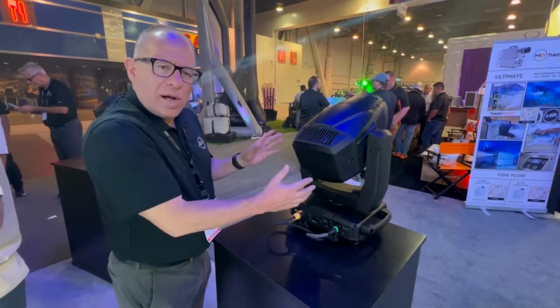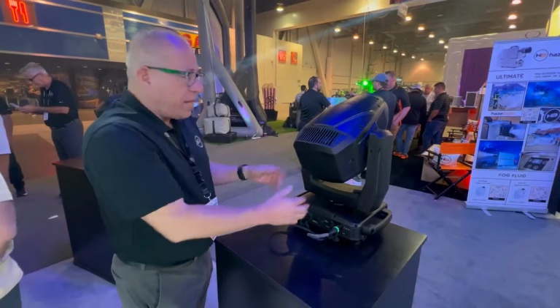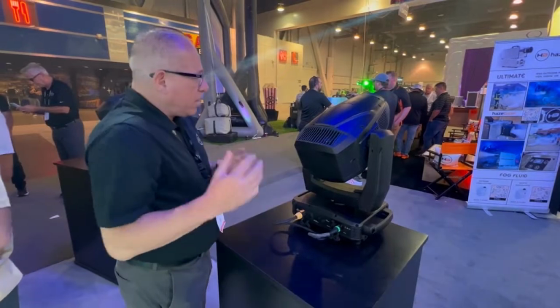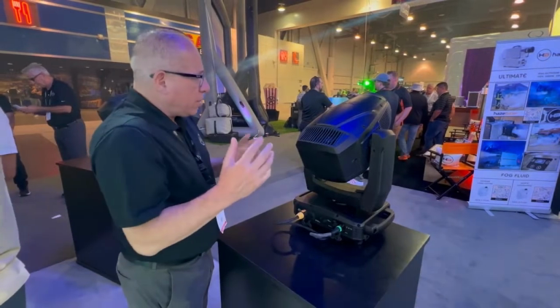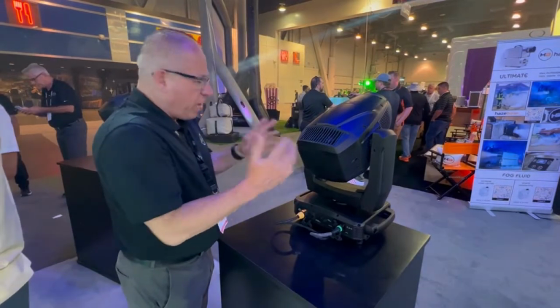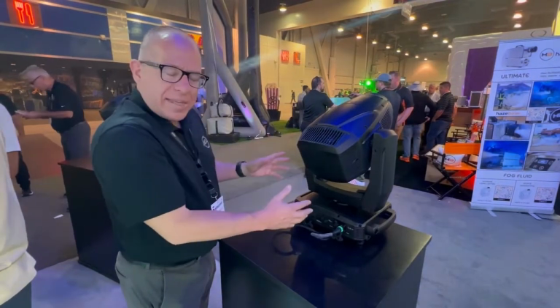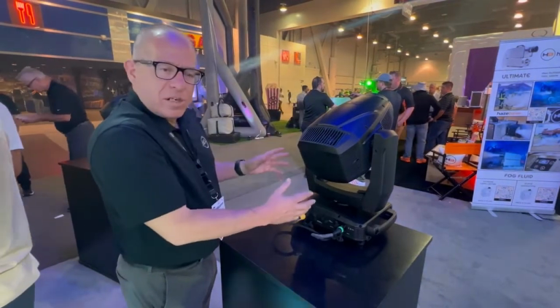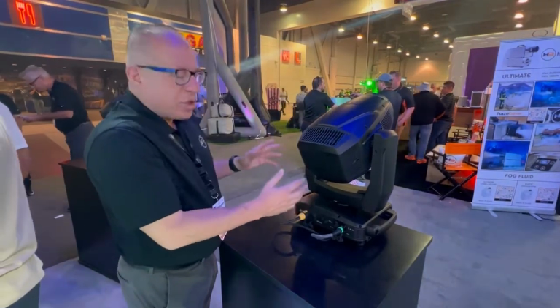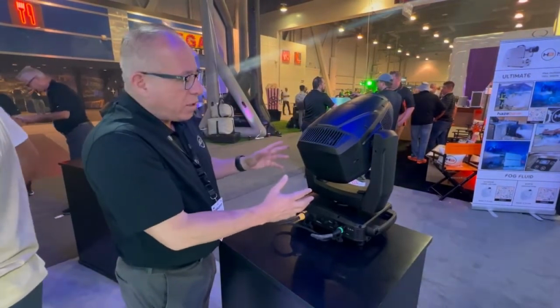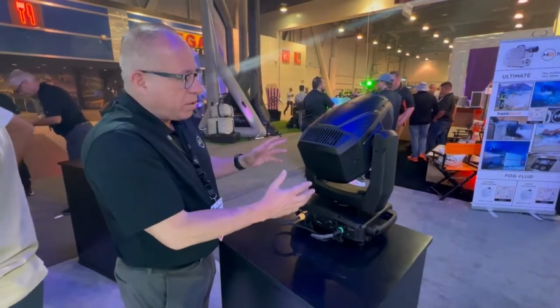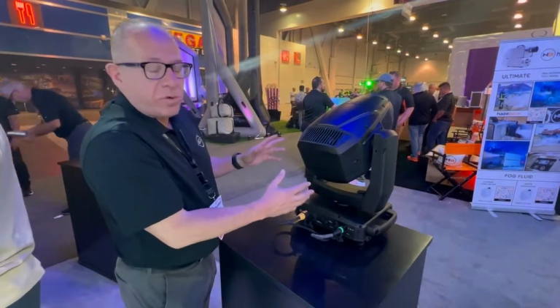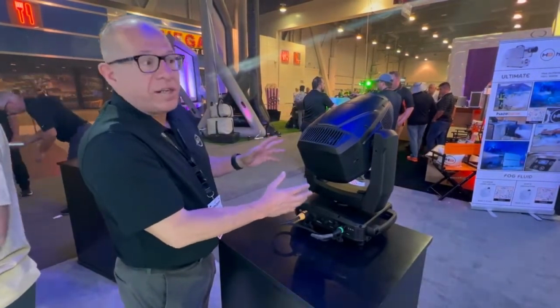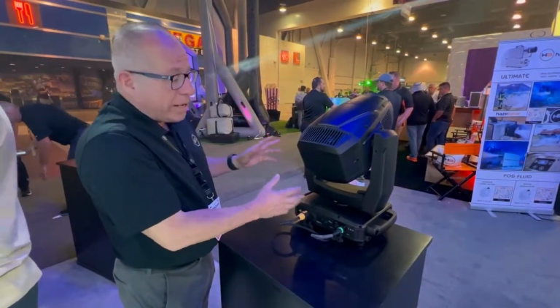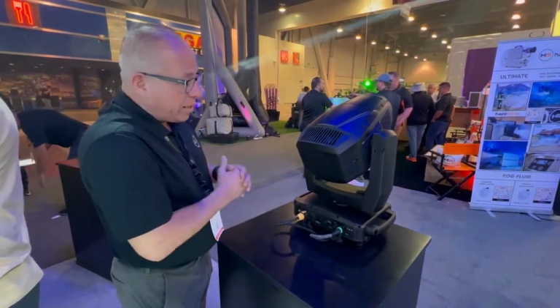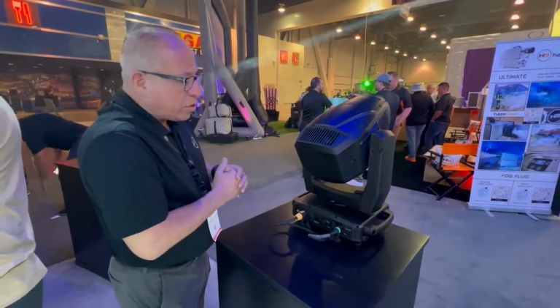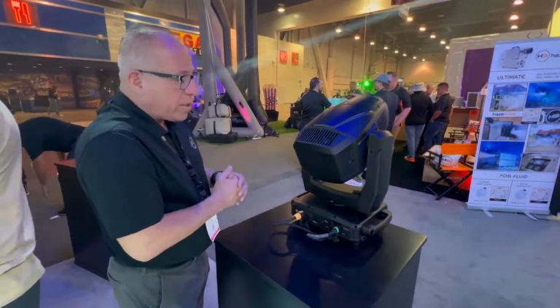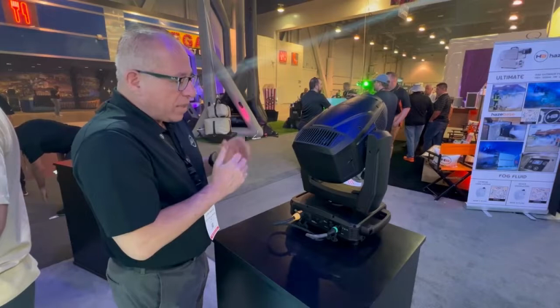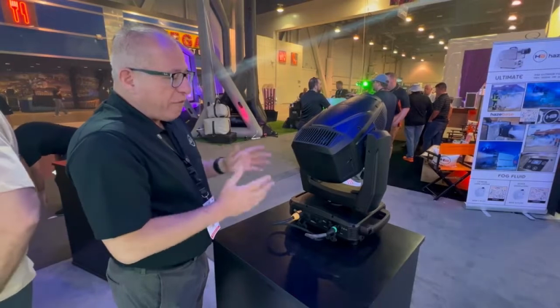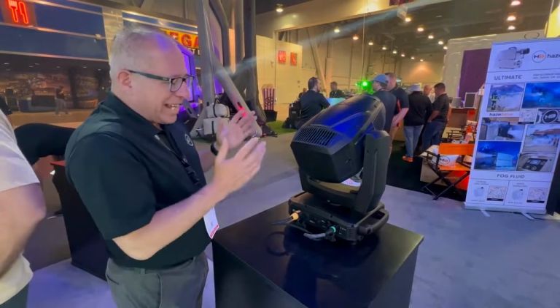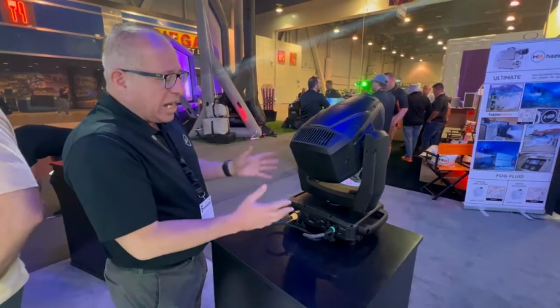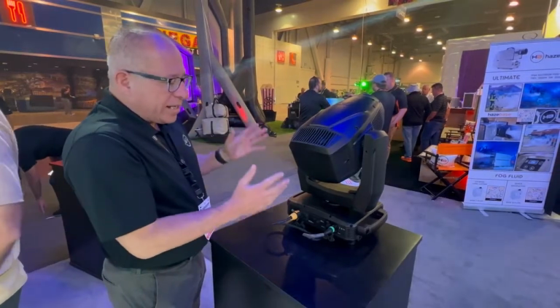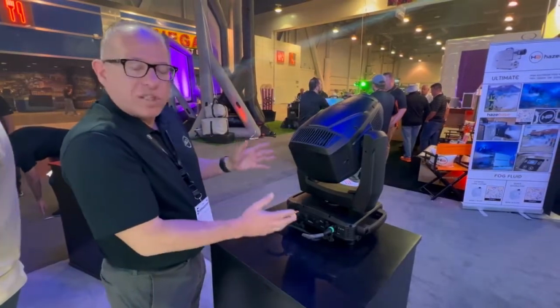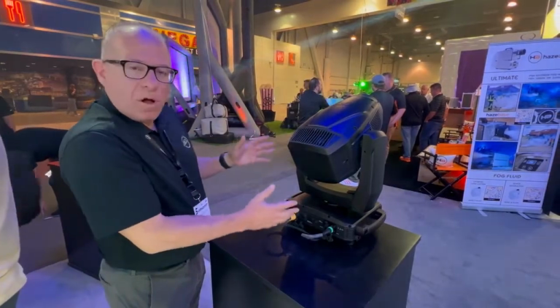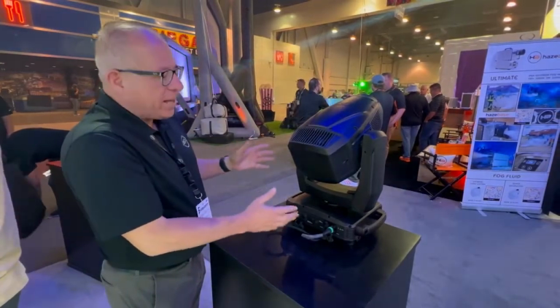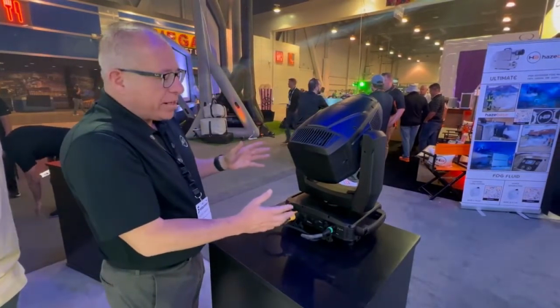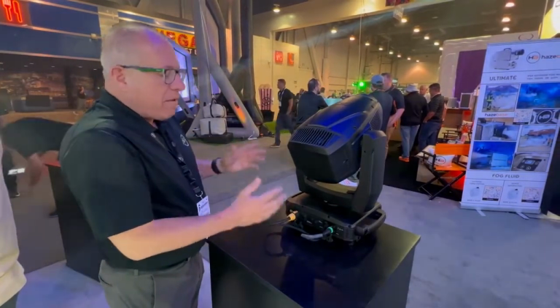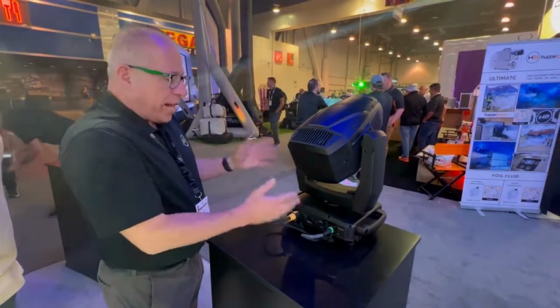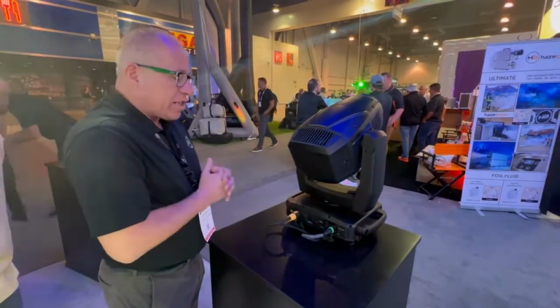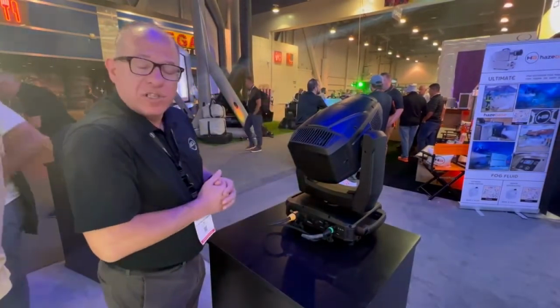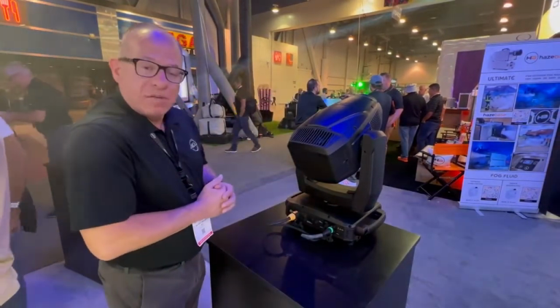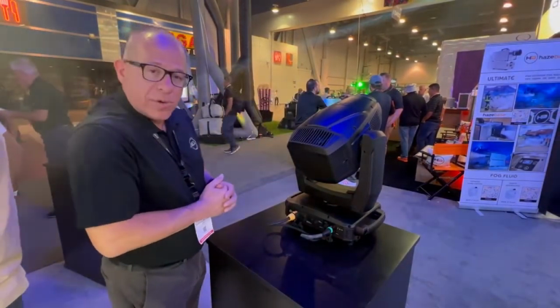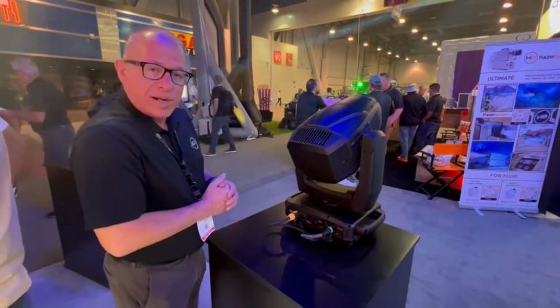CMY, 15,000 lumens, 320 watt LED source — definitely a lot in this small, compact unit for any type and size of show out there.